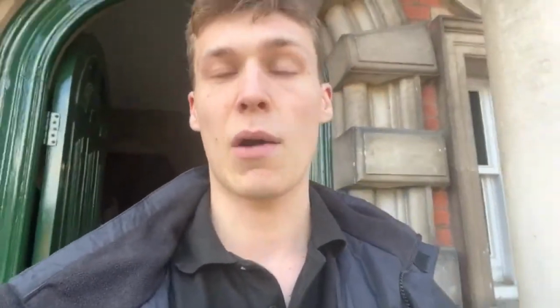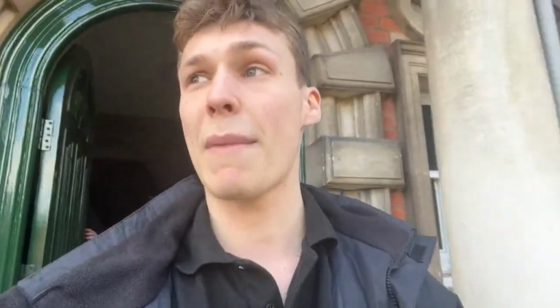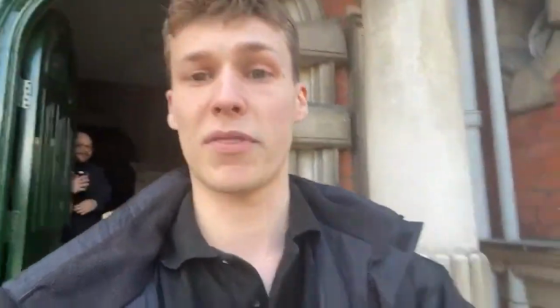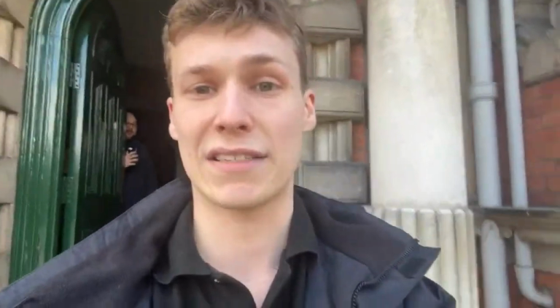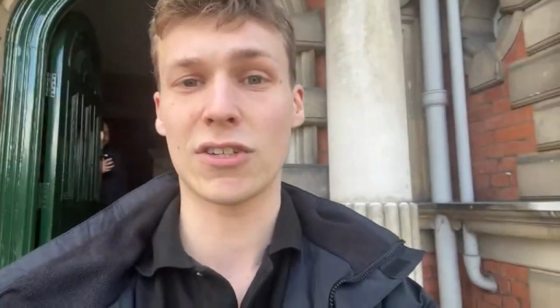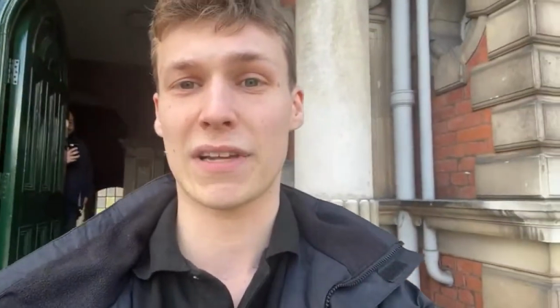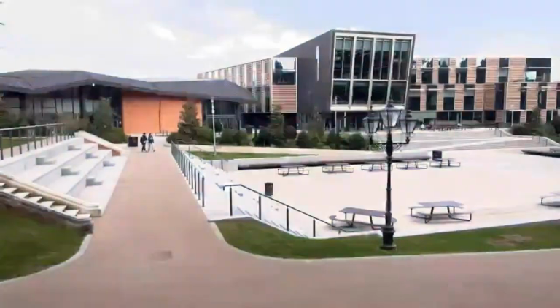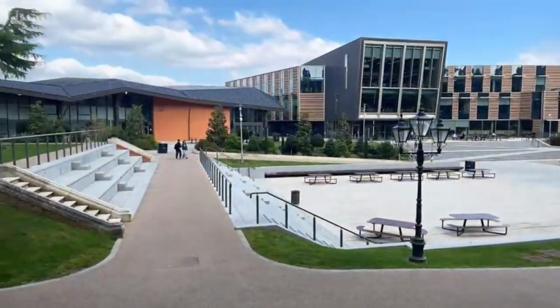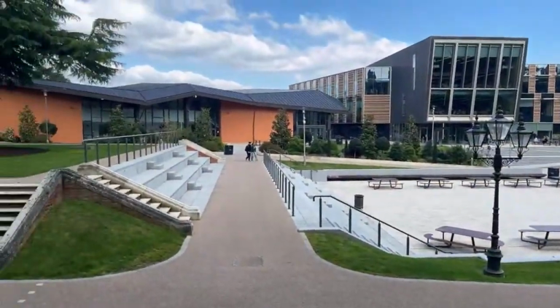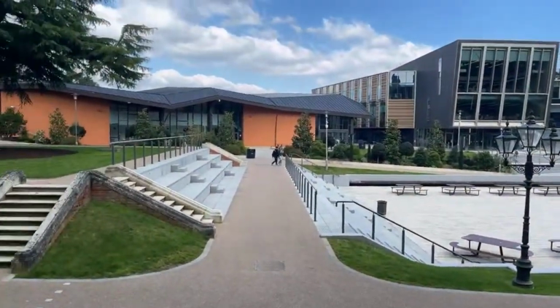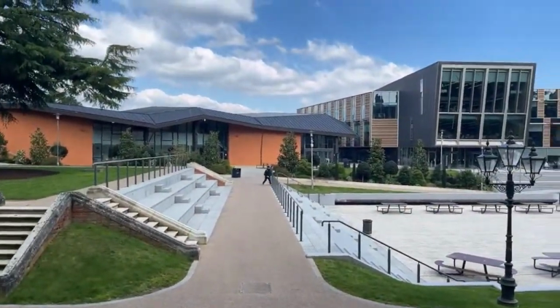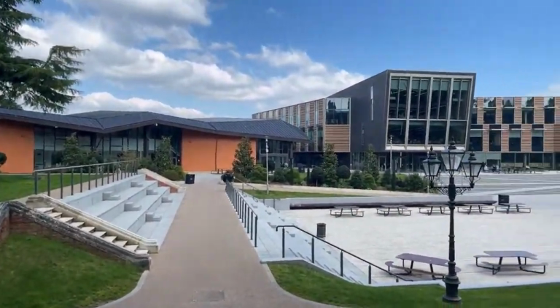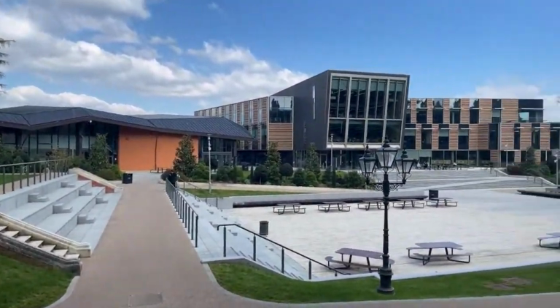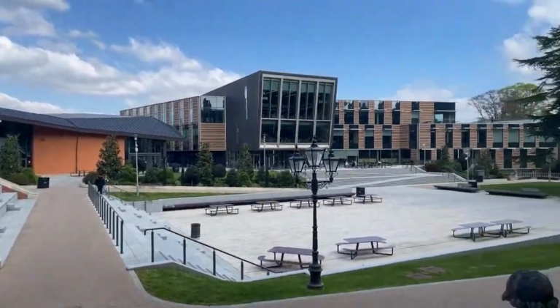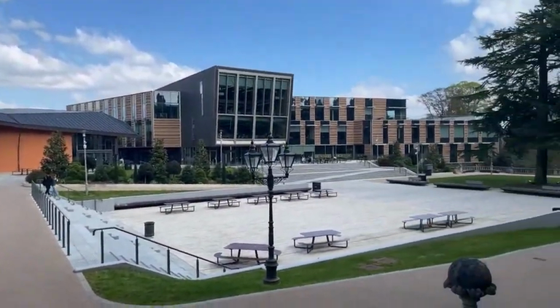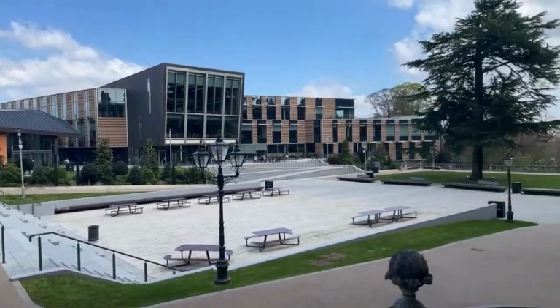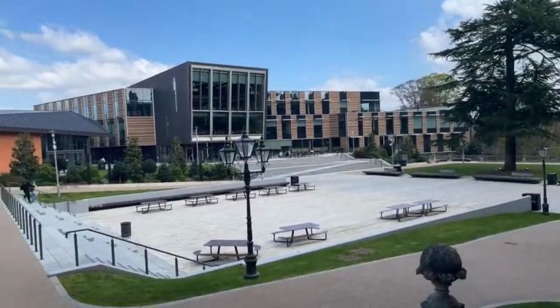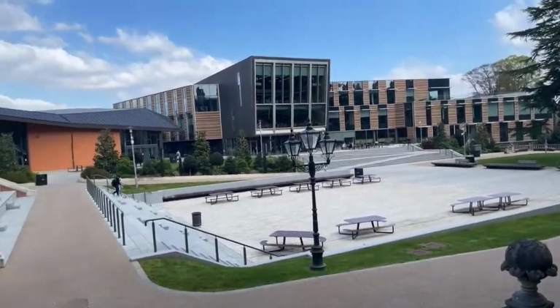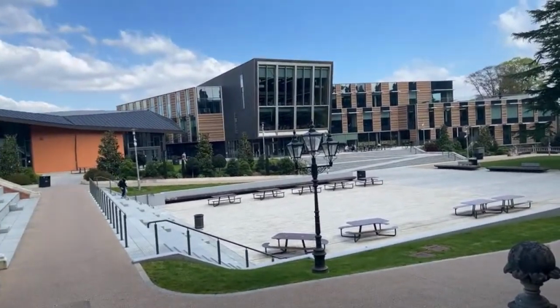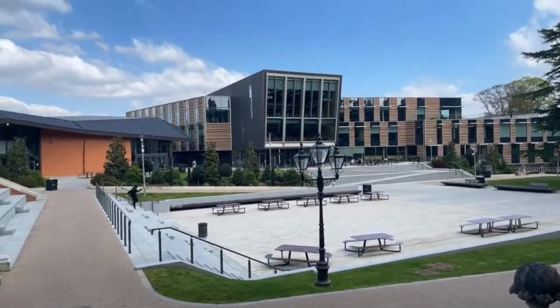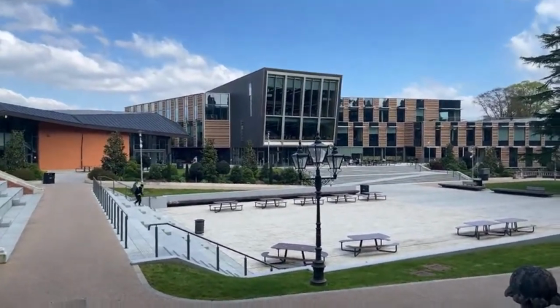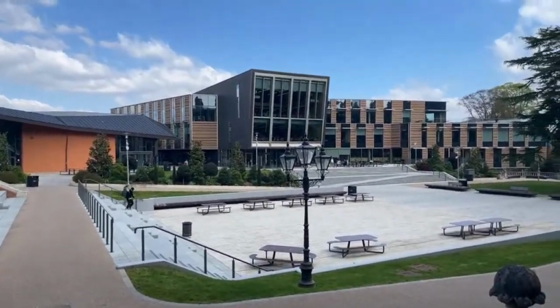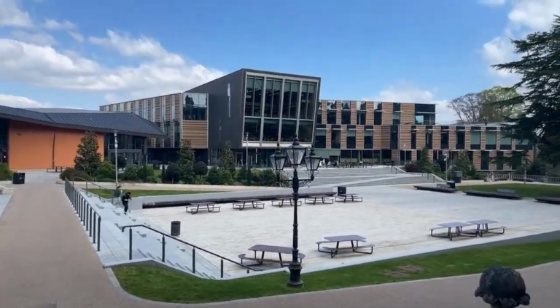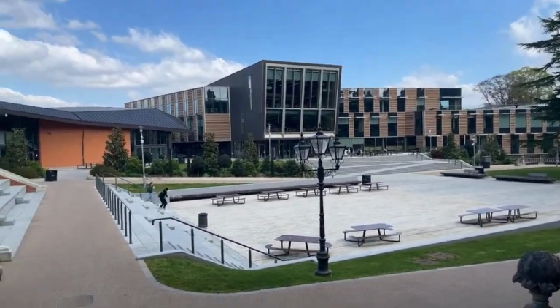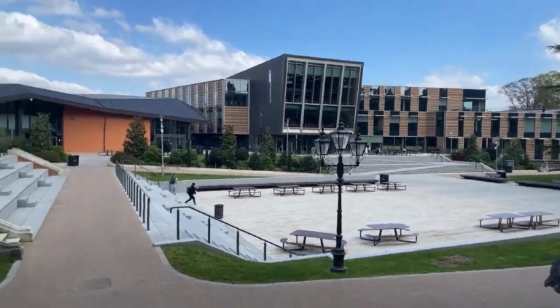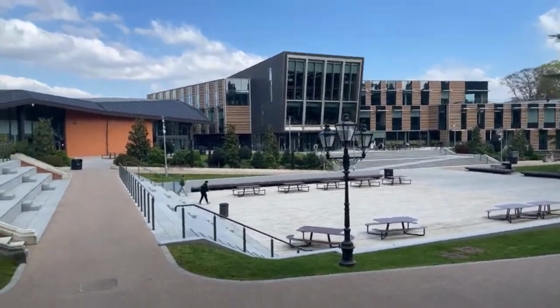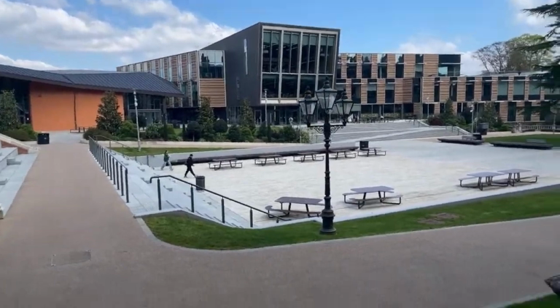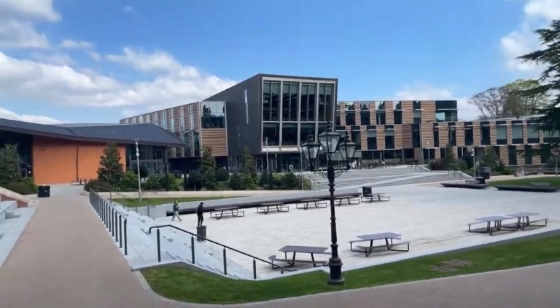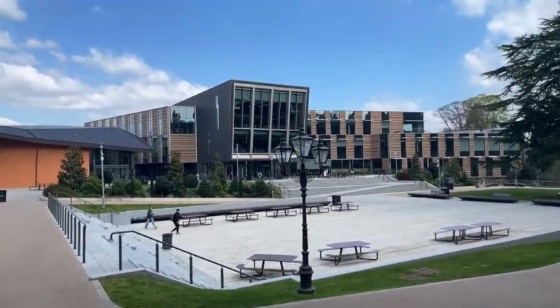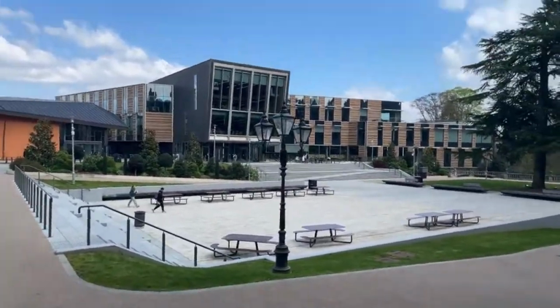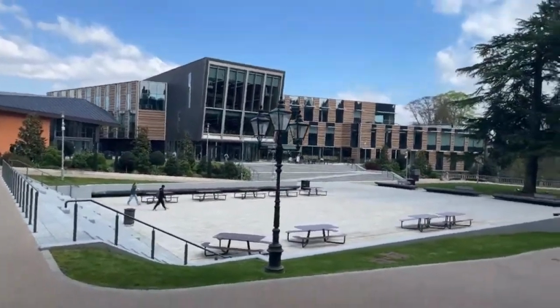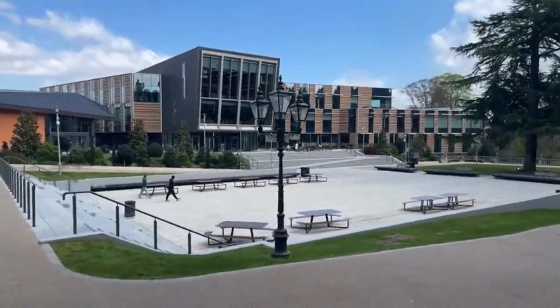At the top of the stairs I'll switch the camera around — here we have our beautiful Founders Square and the Emily Wilding Davison Building, which is our library.